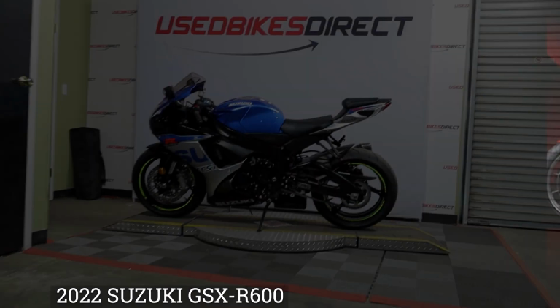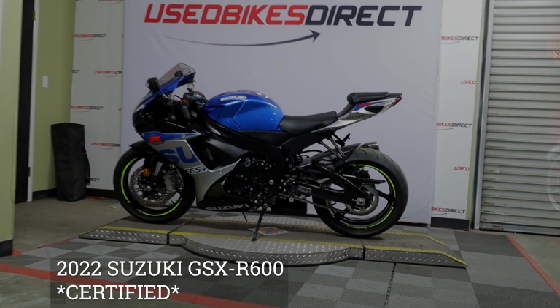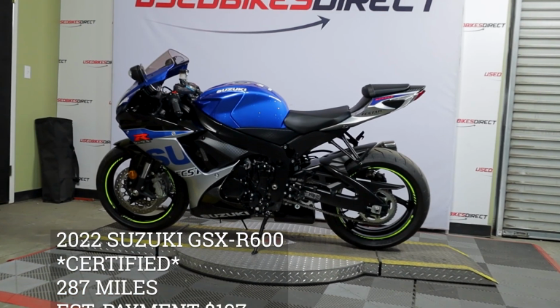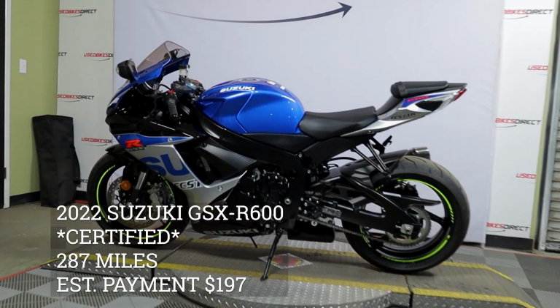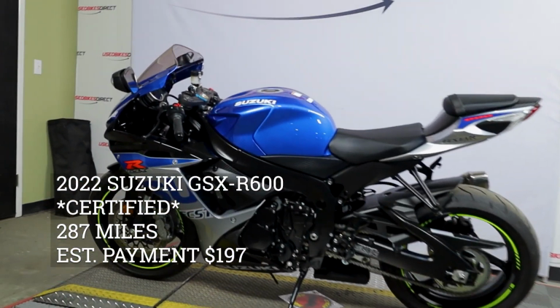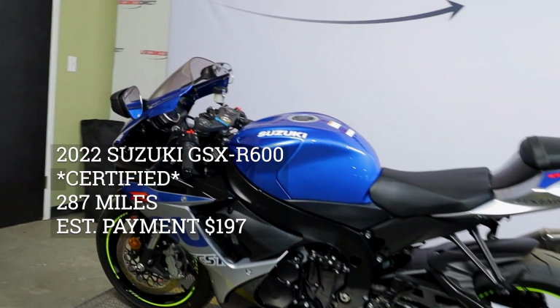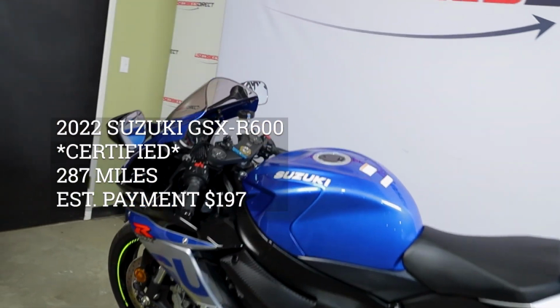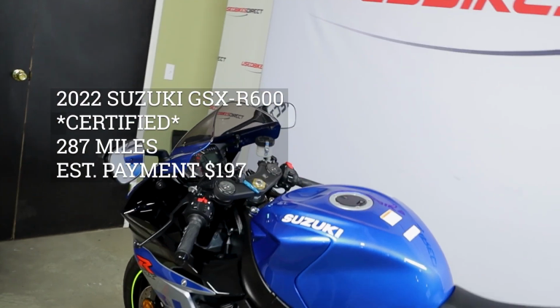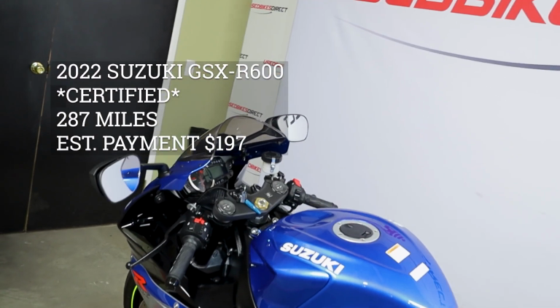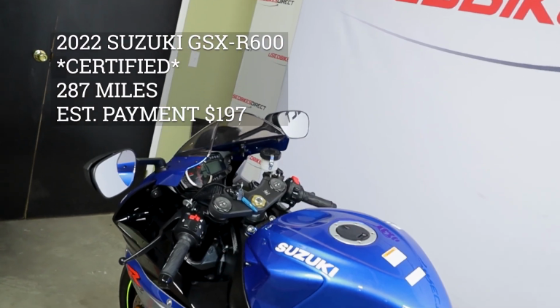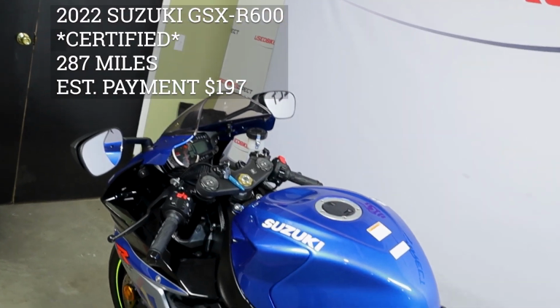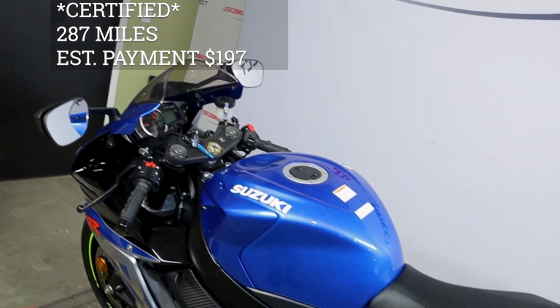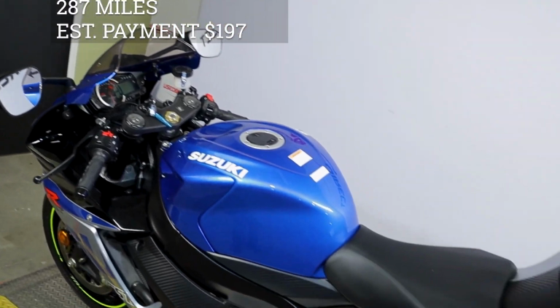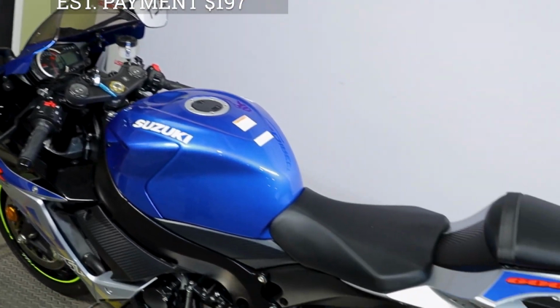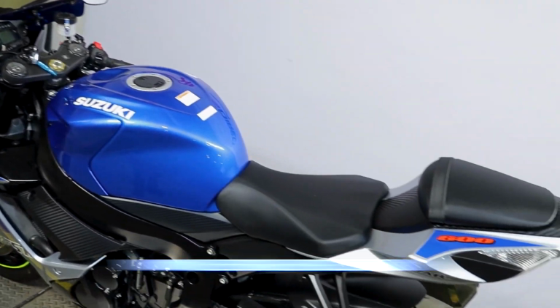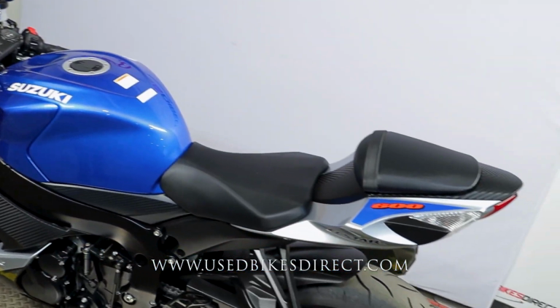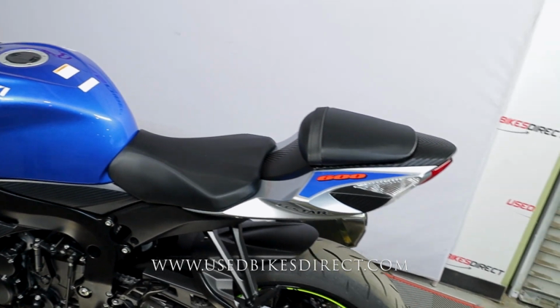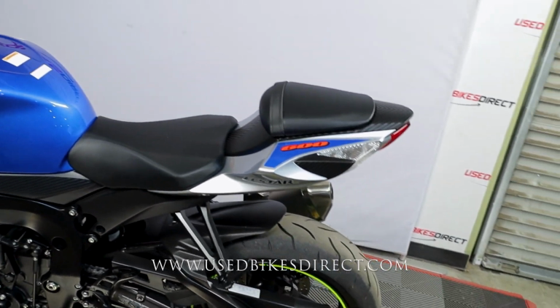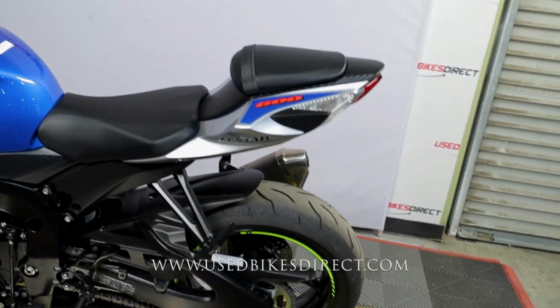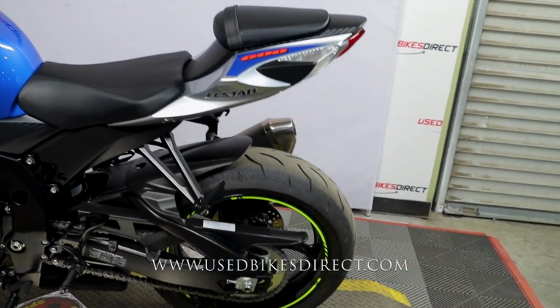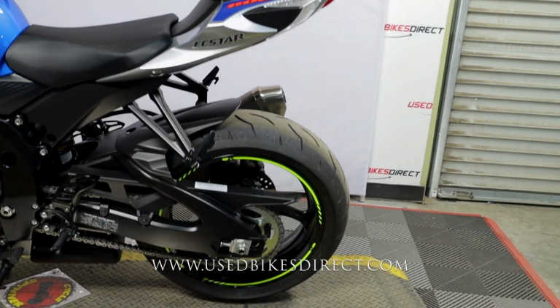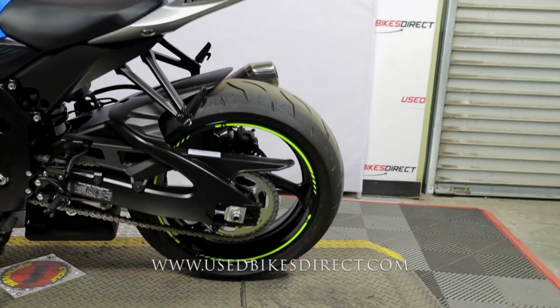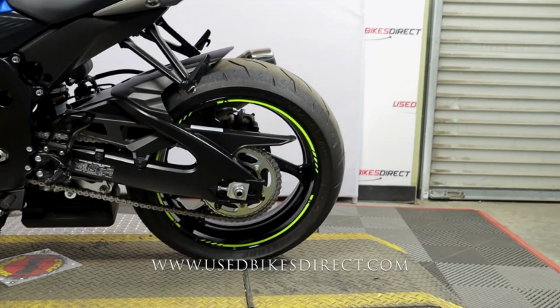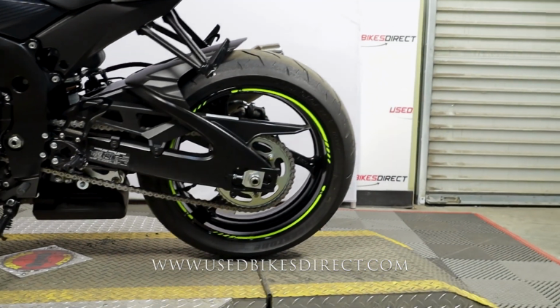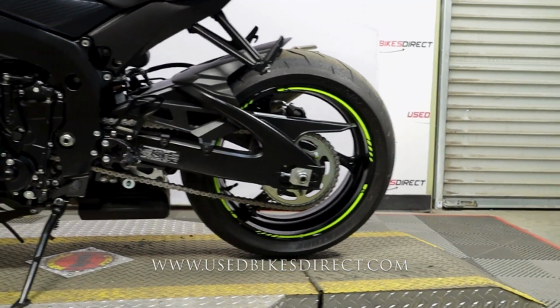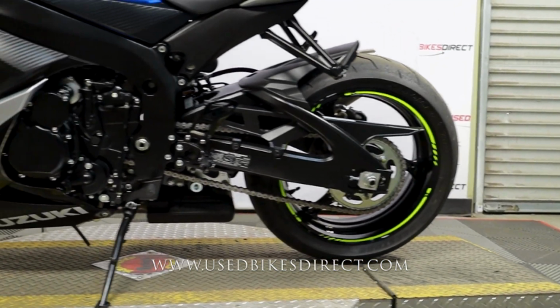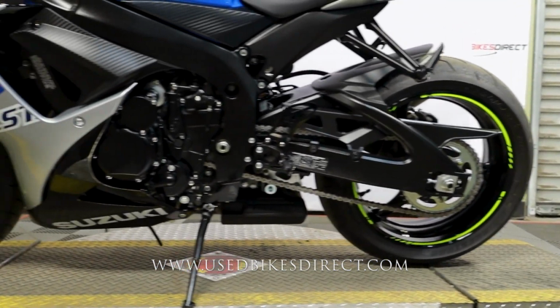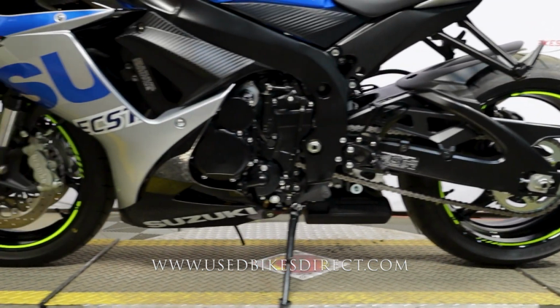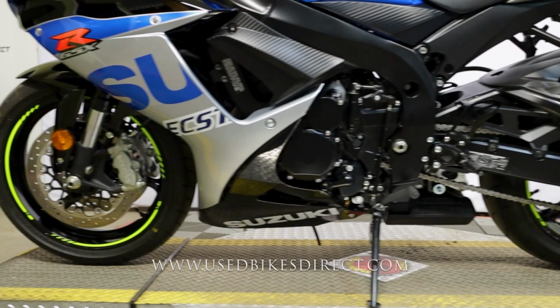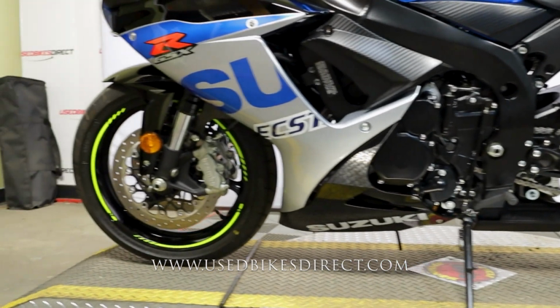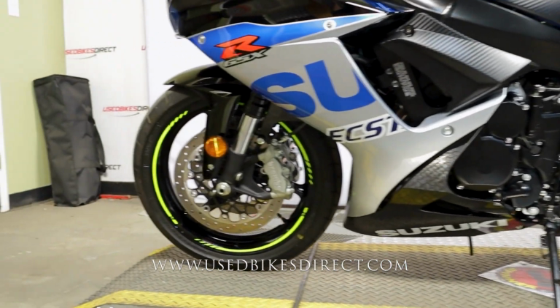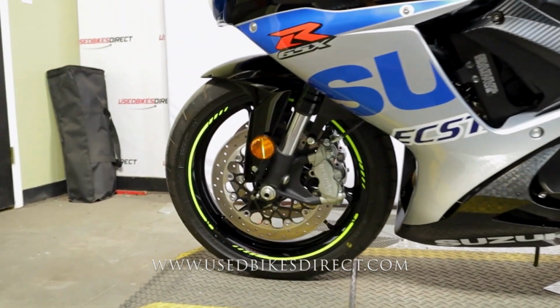Hey again everyone, Nick here at Used Bikes Direct, checking out this beautiful GSX-R600. Hop on the website, usedbikesdirect.com, to see those detailed photos and specs. Give us a call with any questions at 866-576-2453.